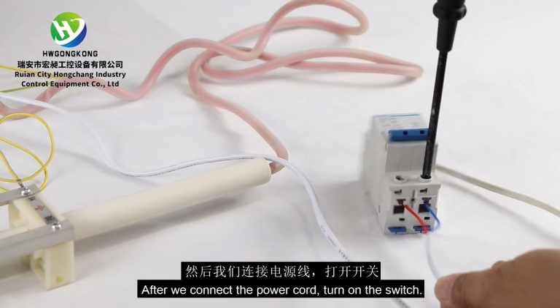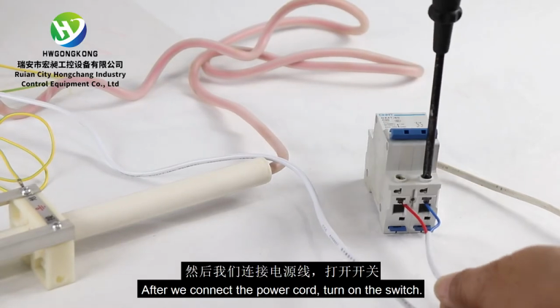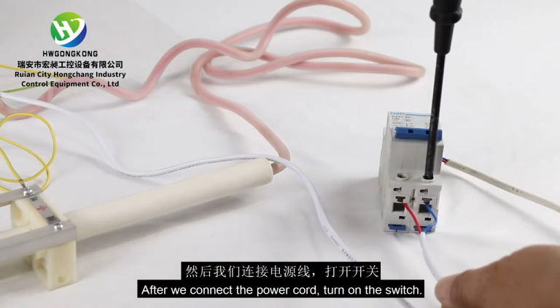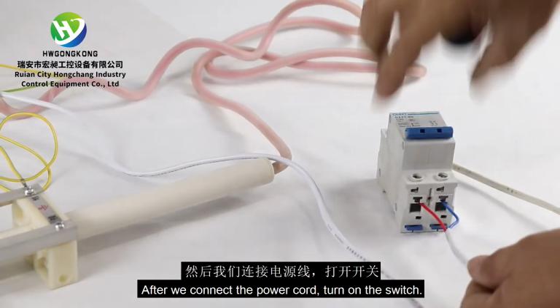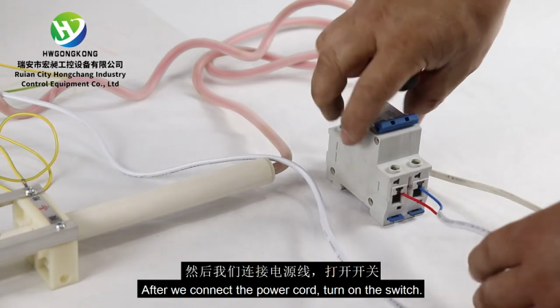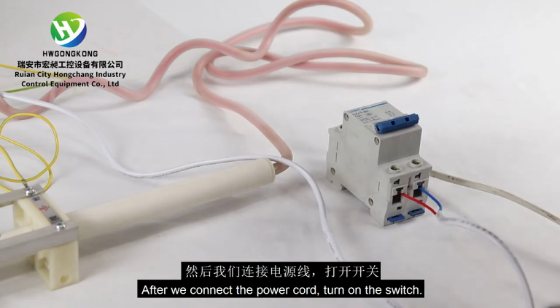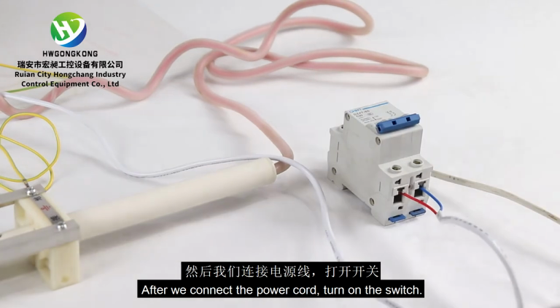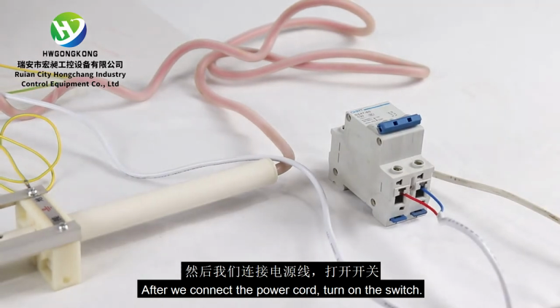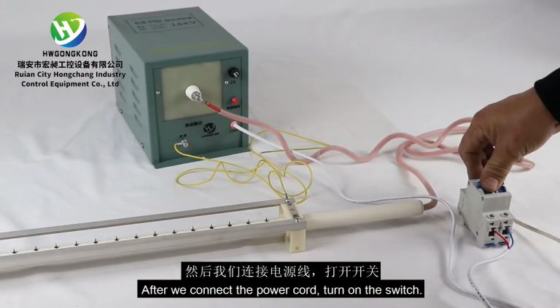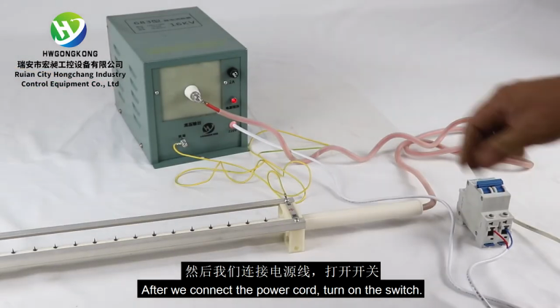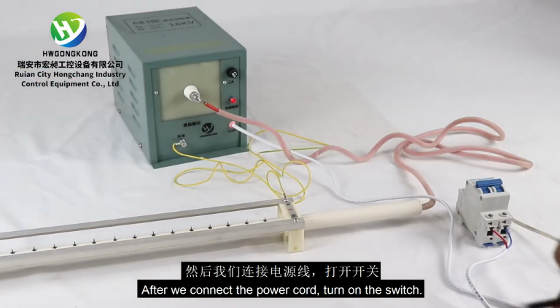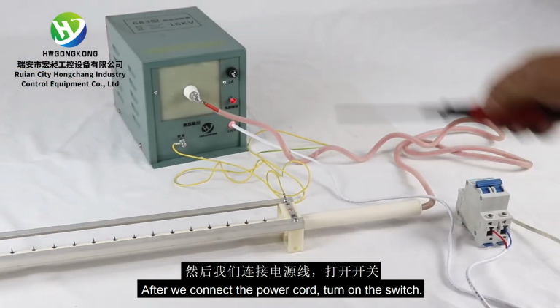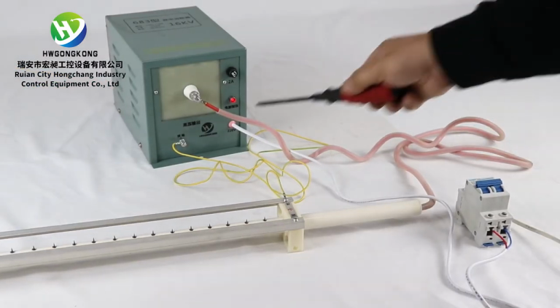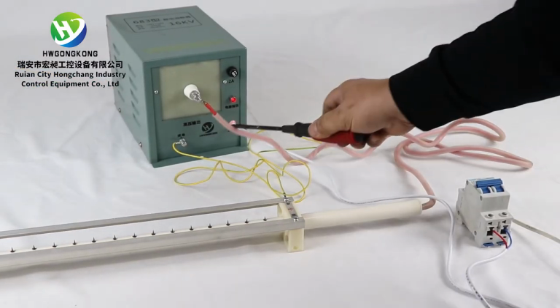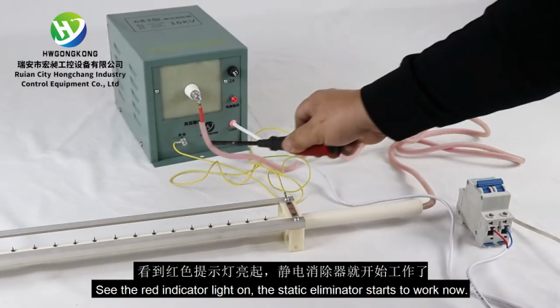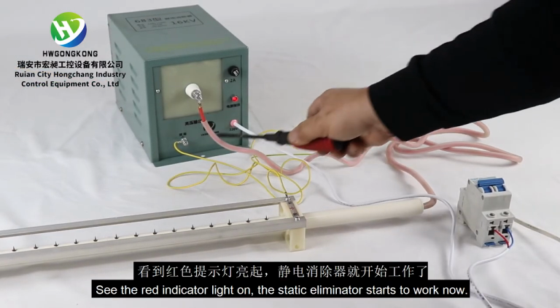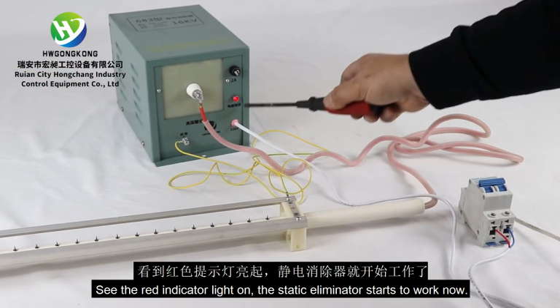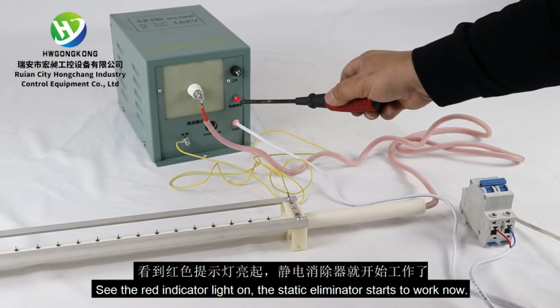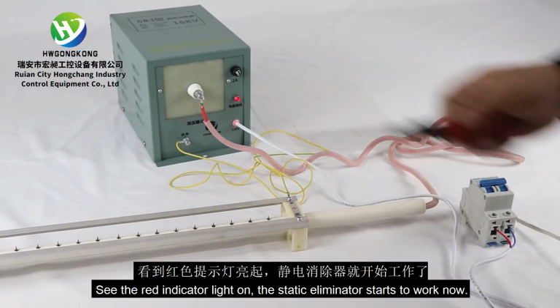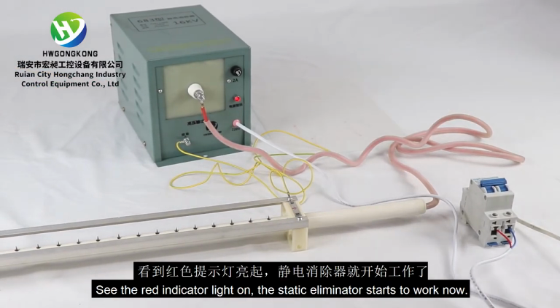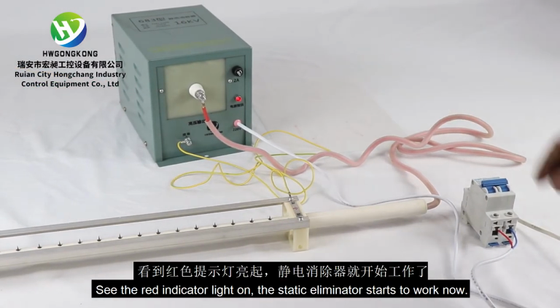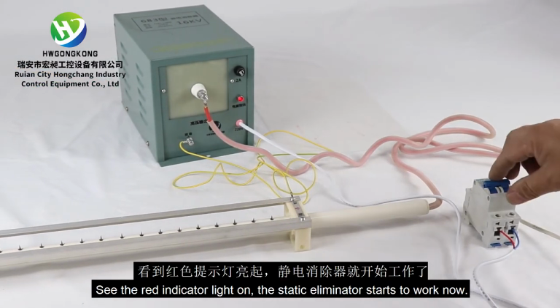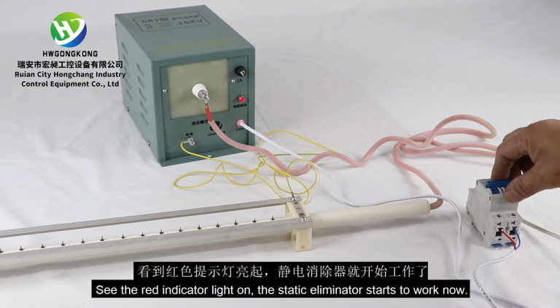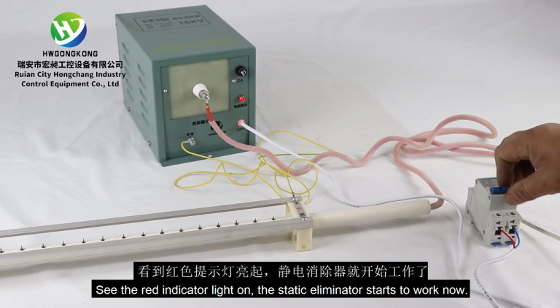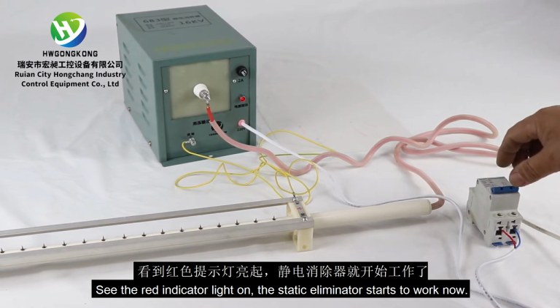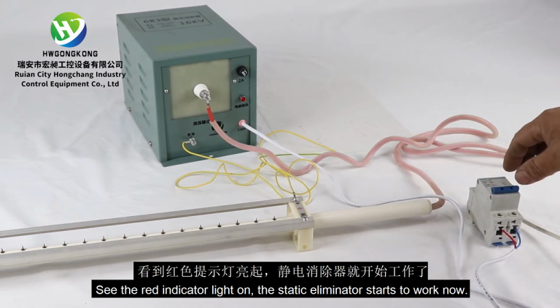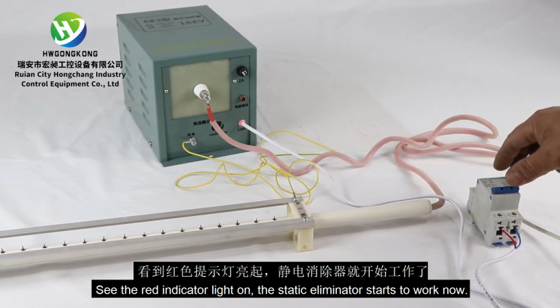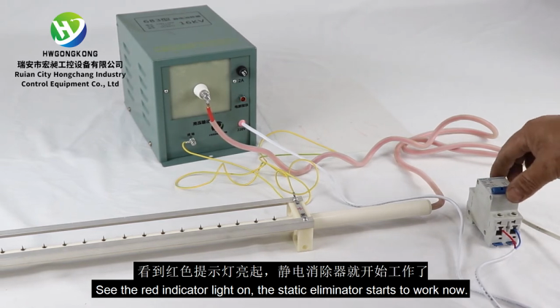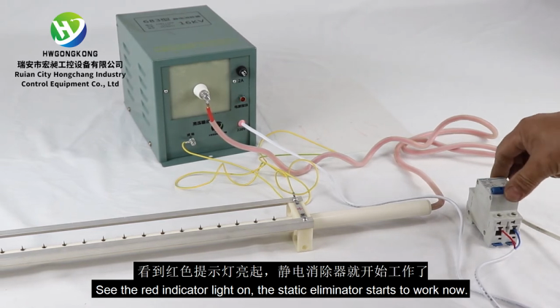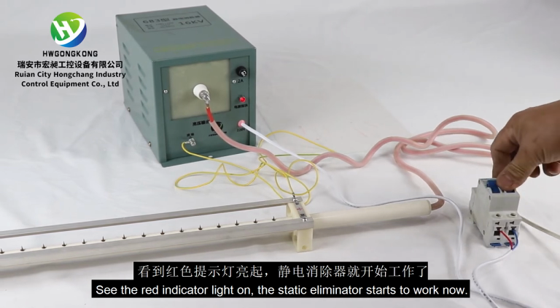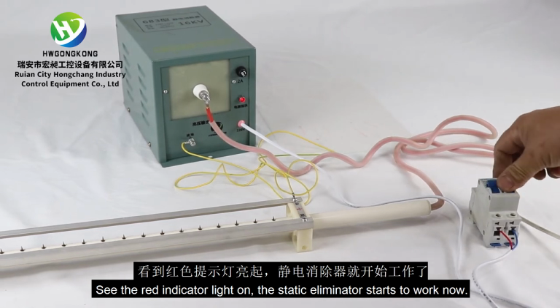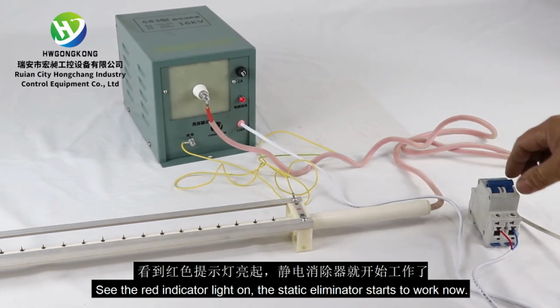After we connect the power cord, turn on the switch. See the red indicator light on — the static eliminator starts to work now.